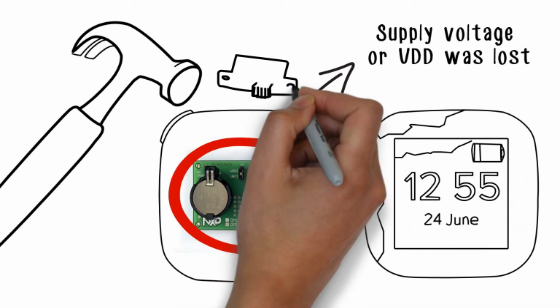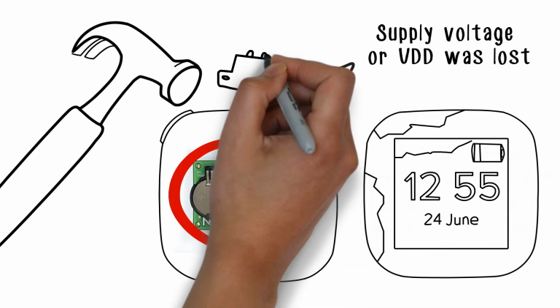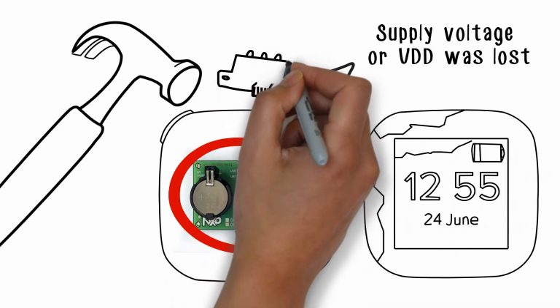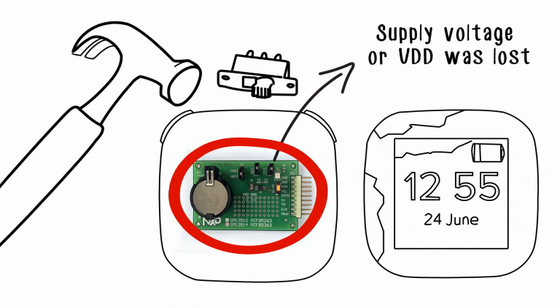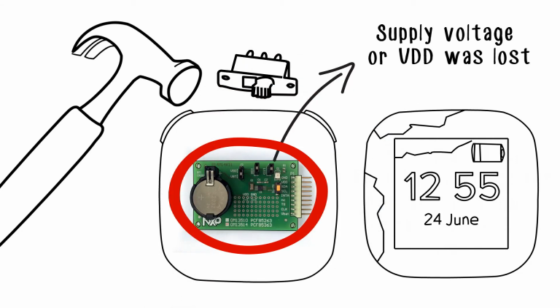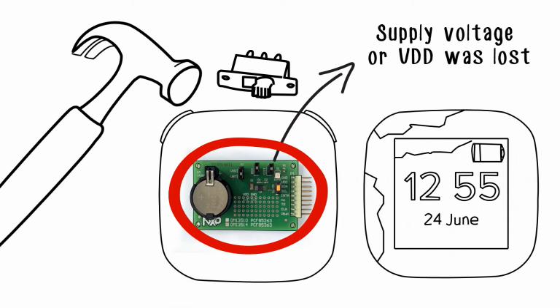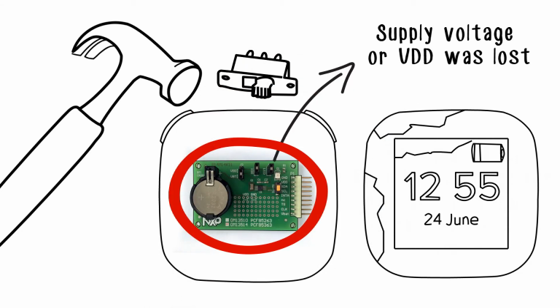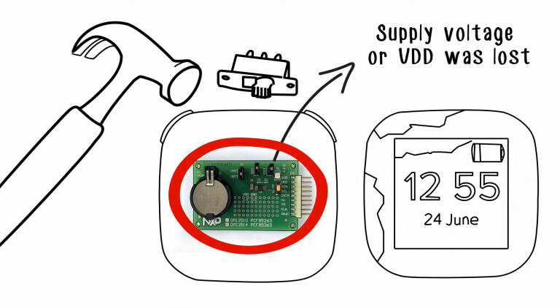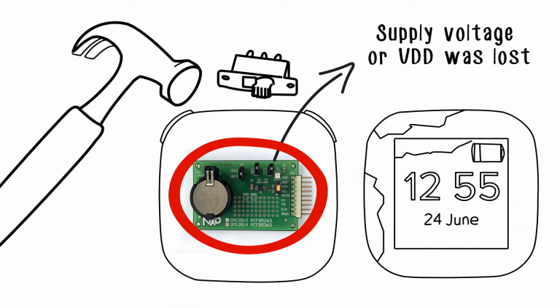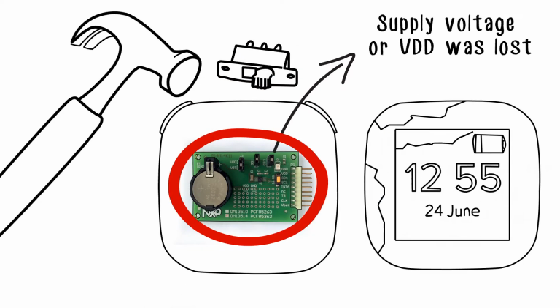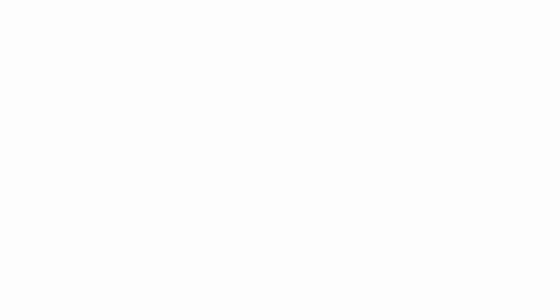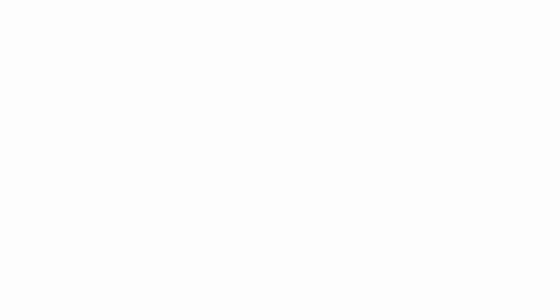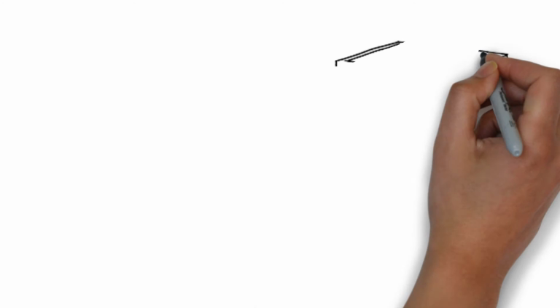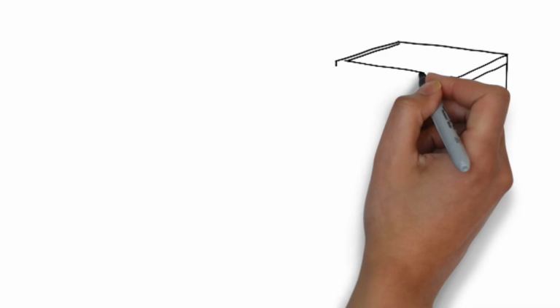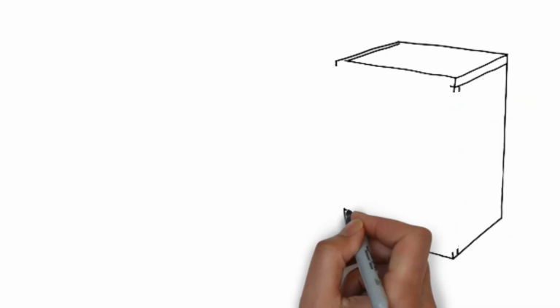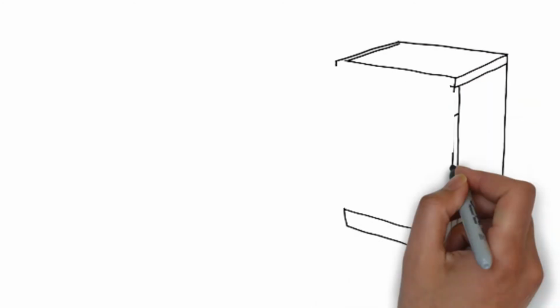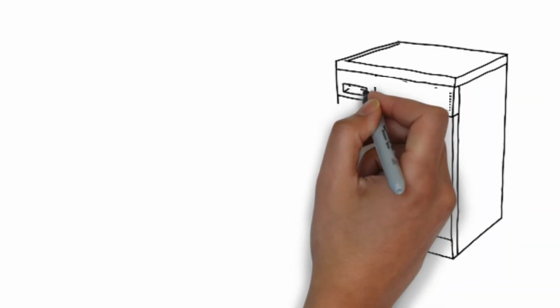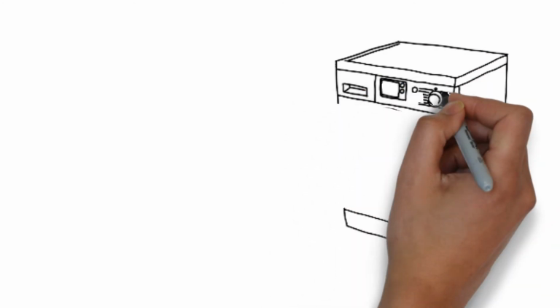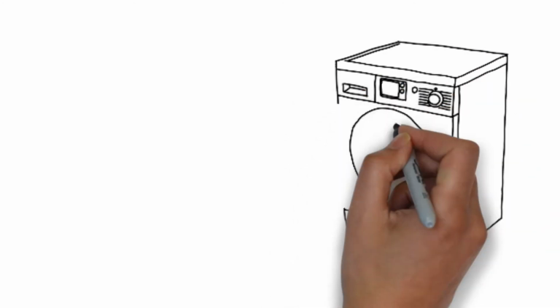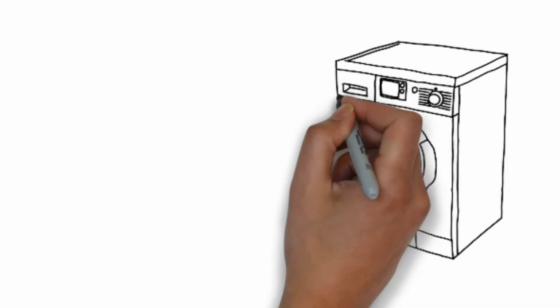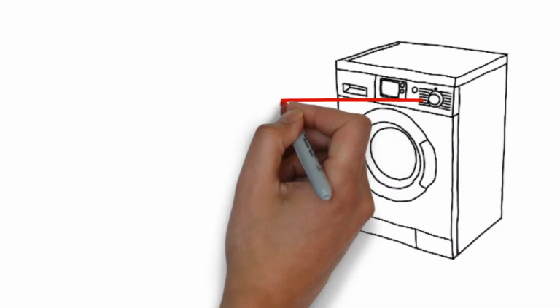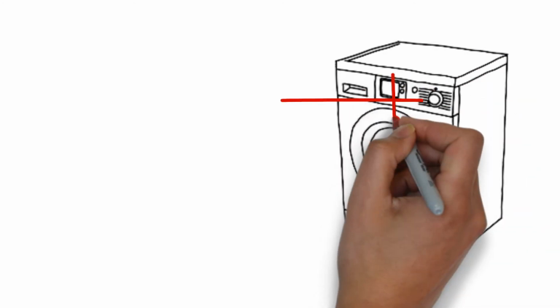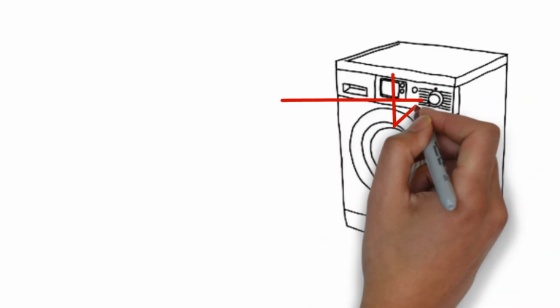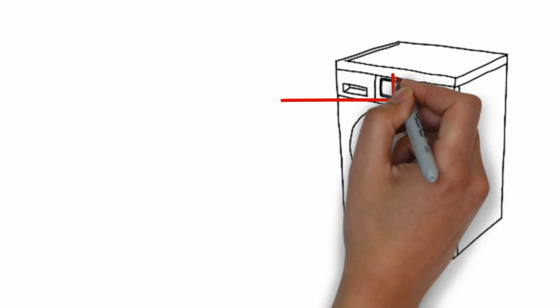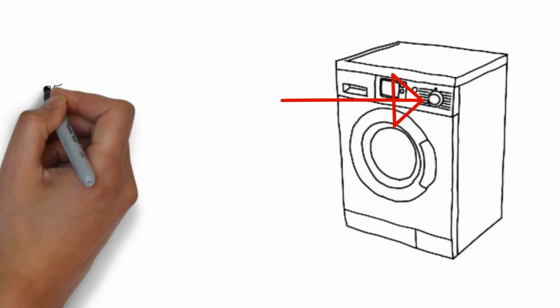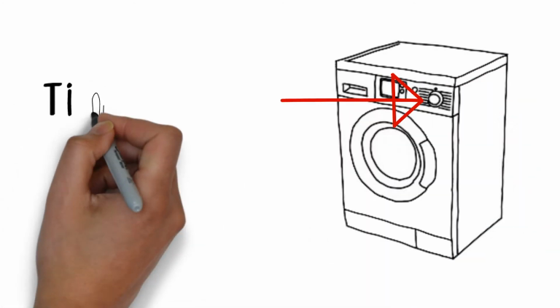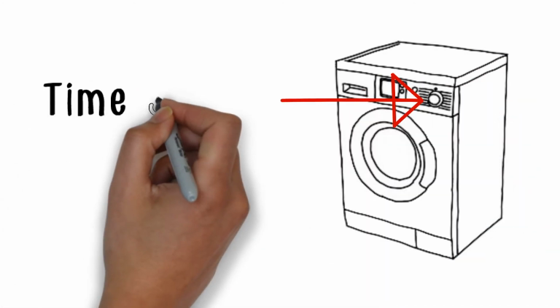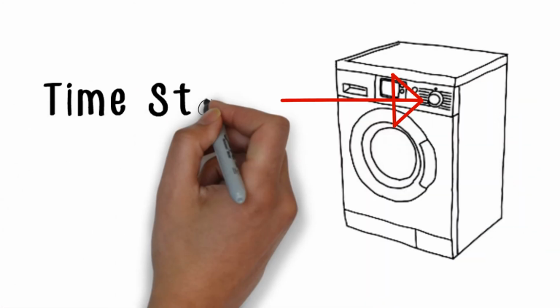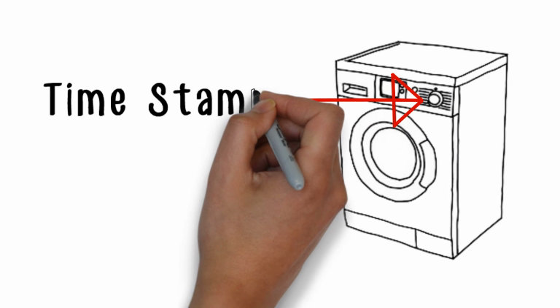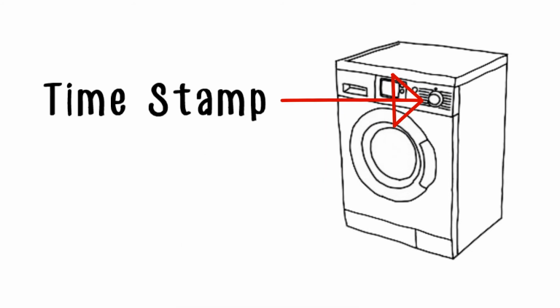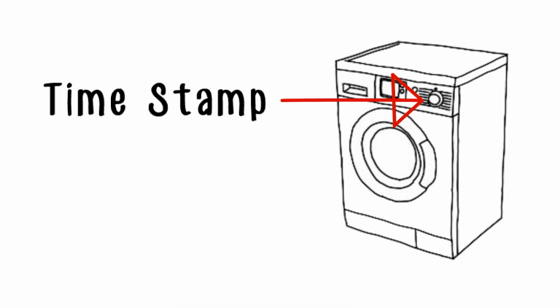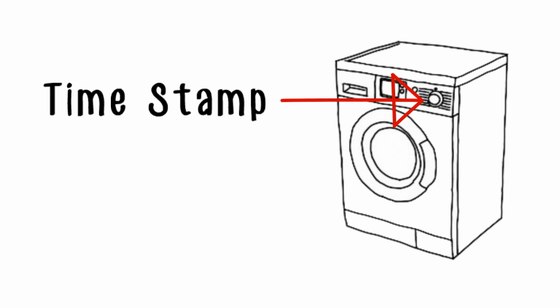For example, to register when the main unit was stopped due to a power outage. In something like a washing machine or dishwasher, it's important to know what cycle to restart the machine at.